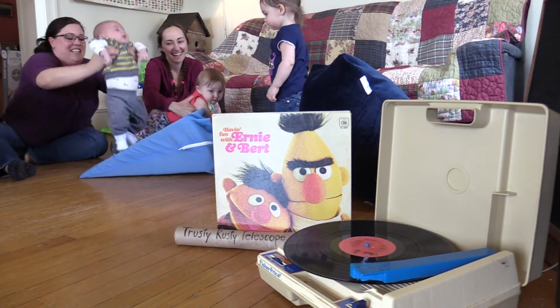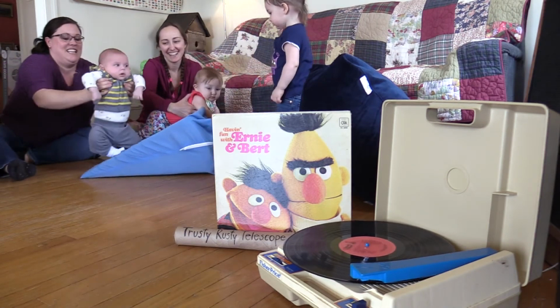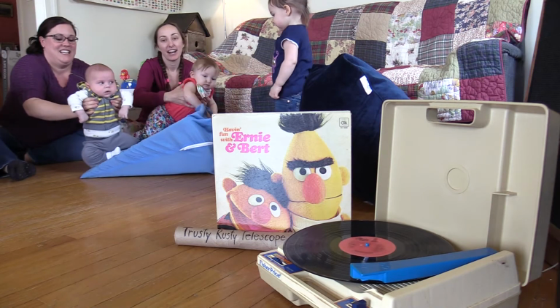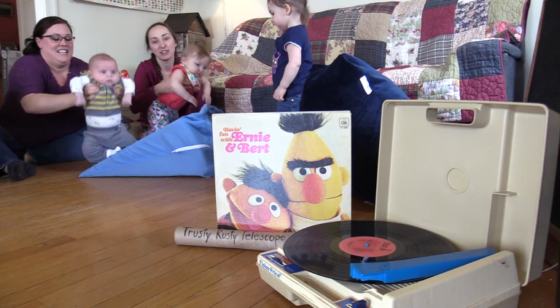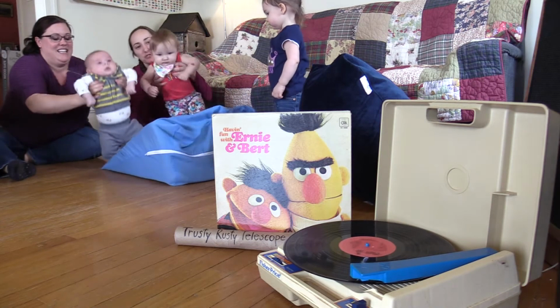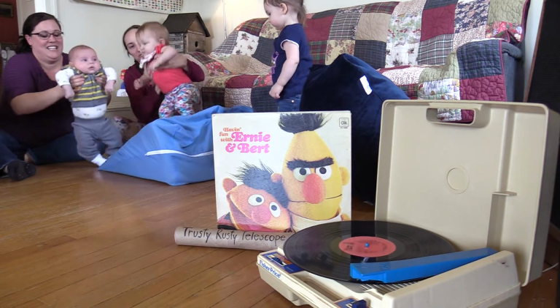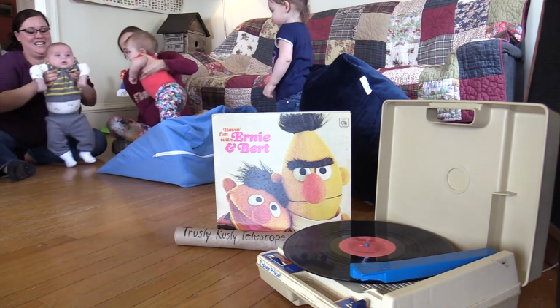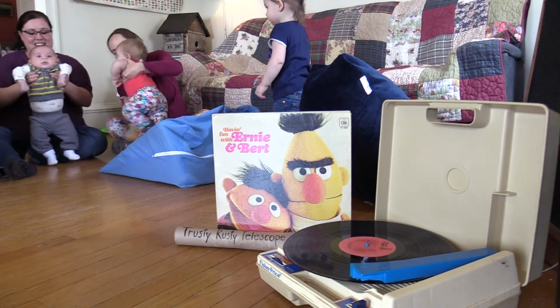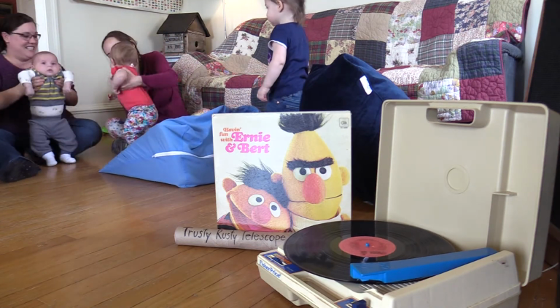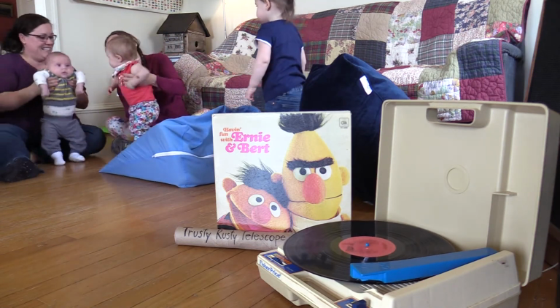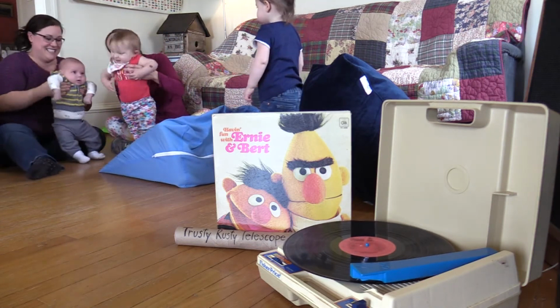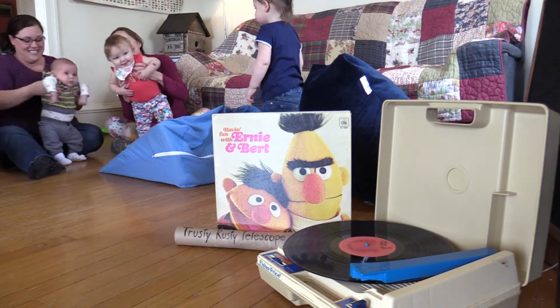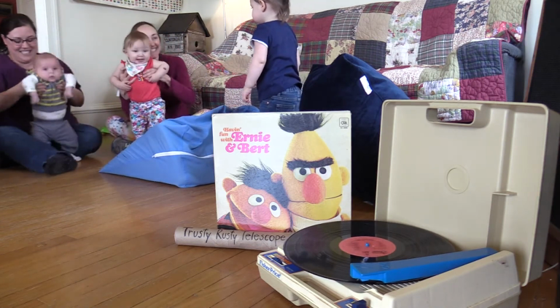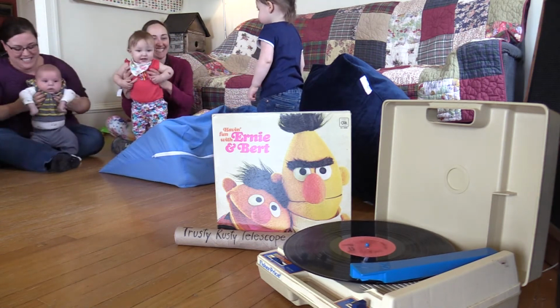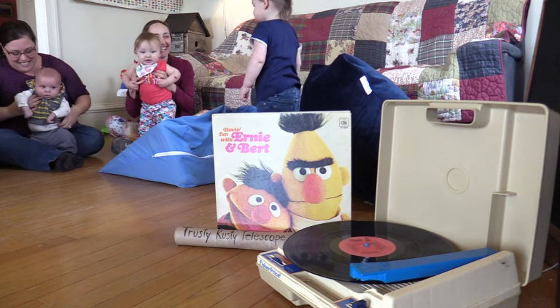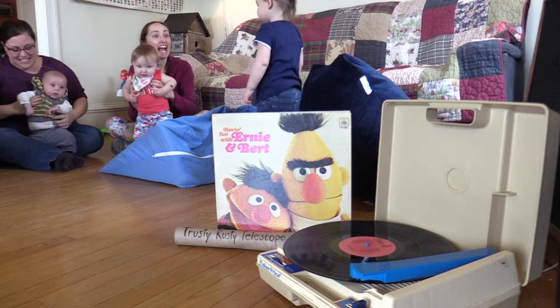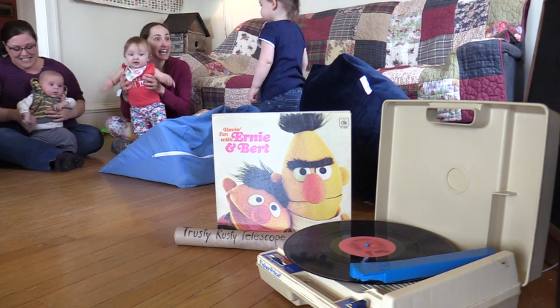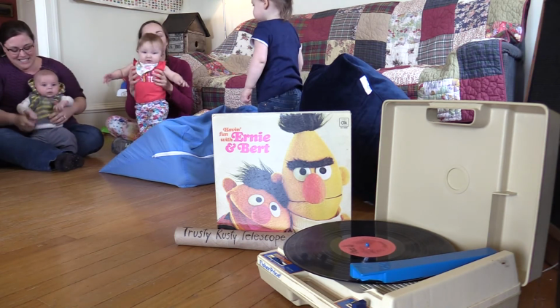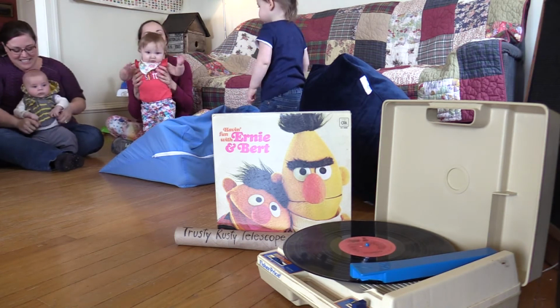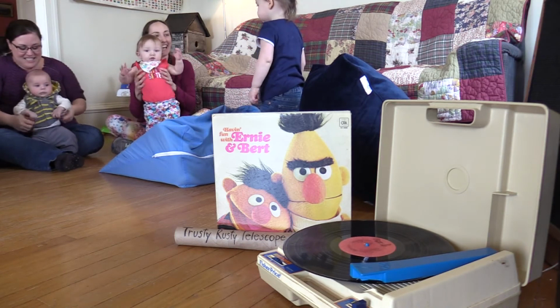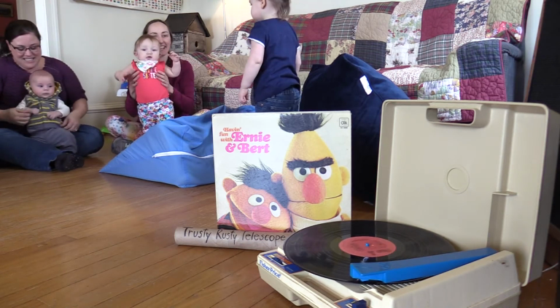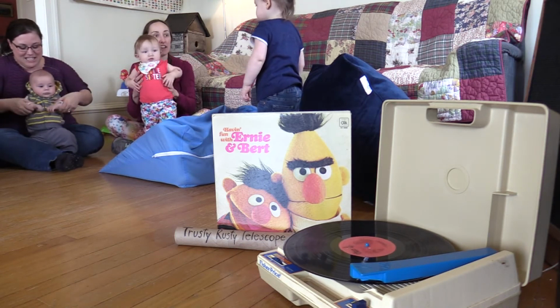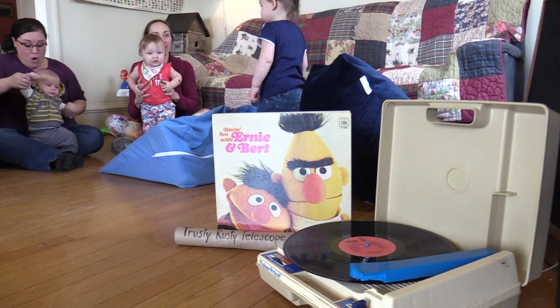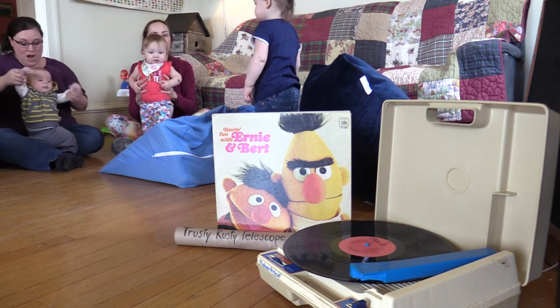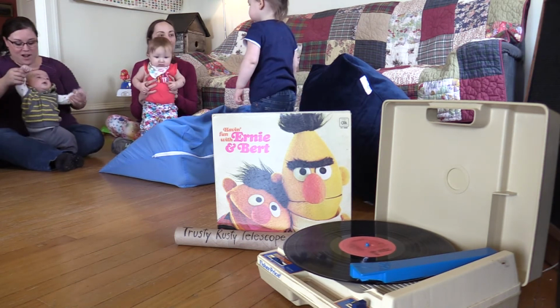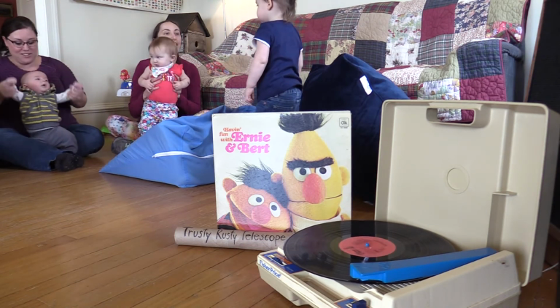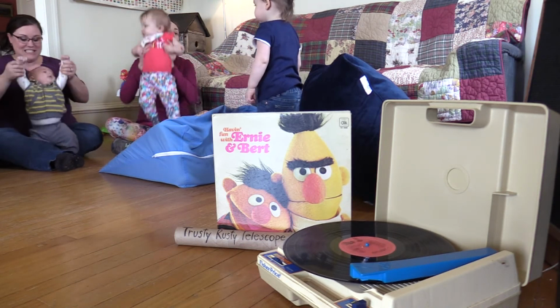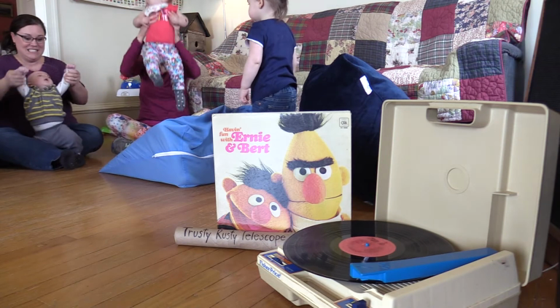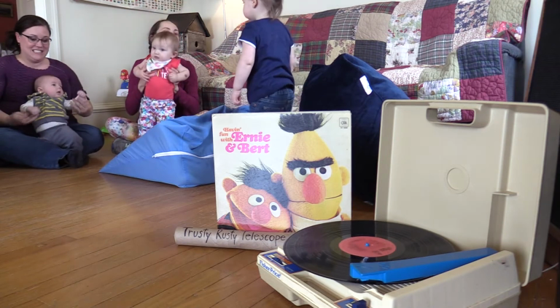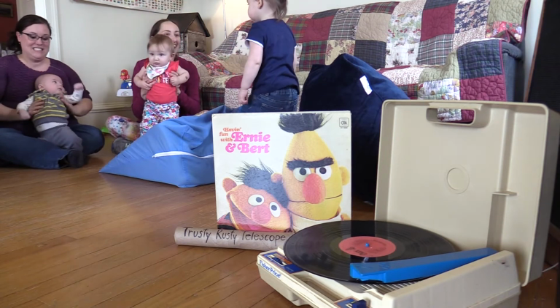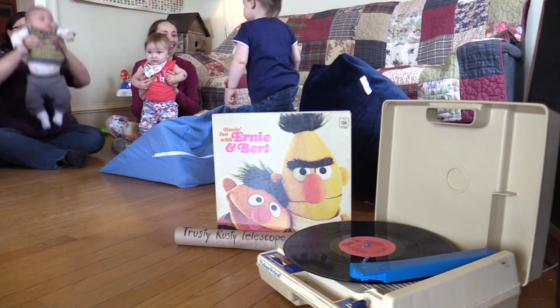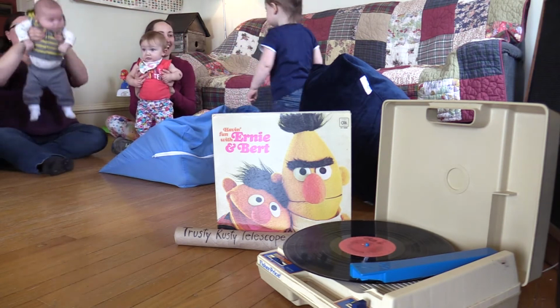And now we can run down. Are you running with me? Watch out, there's a fence at the bottom of the hill. We'll have to jump it. We made it.